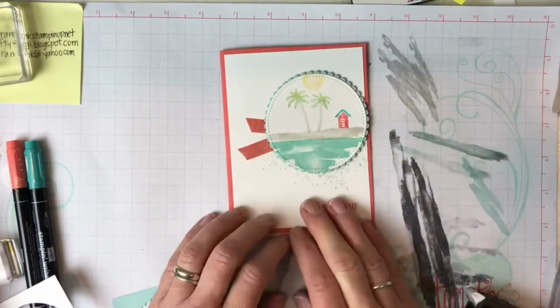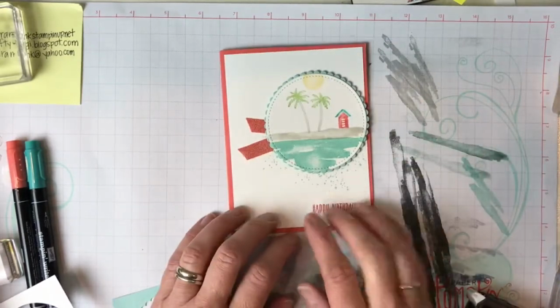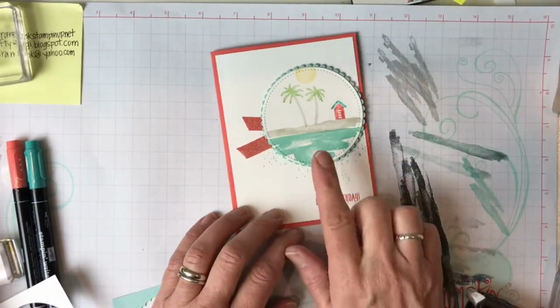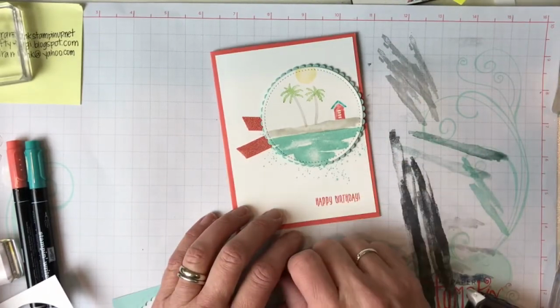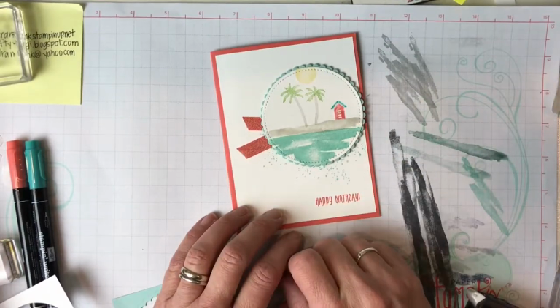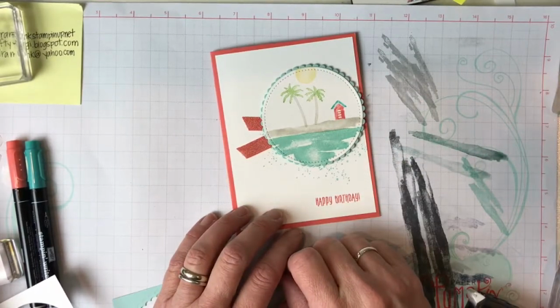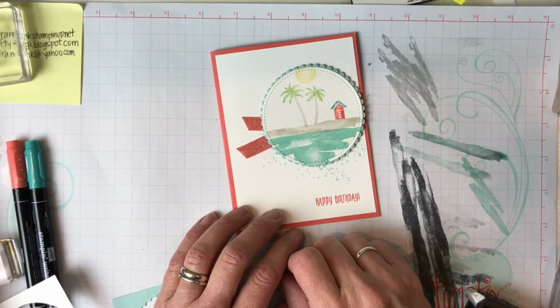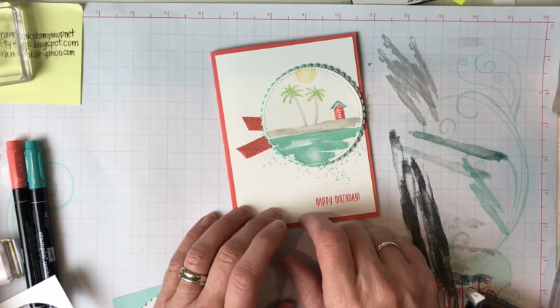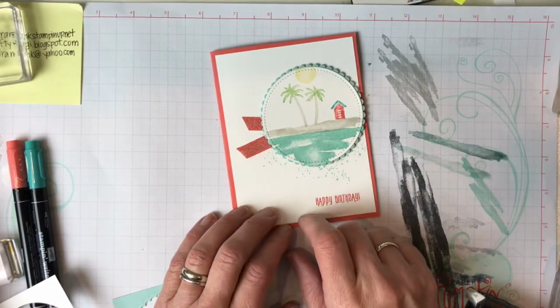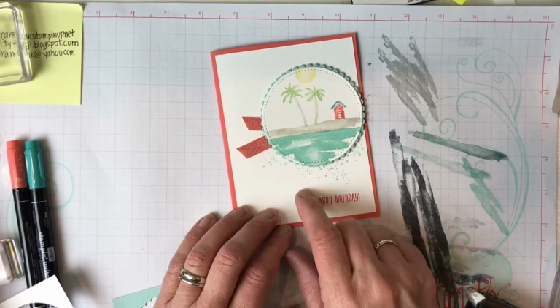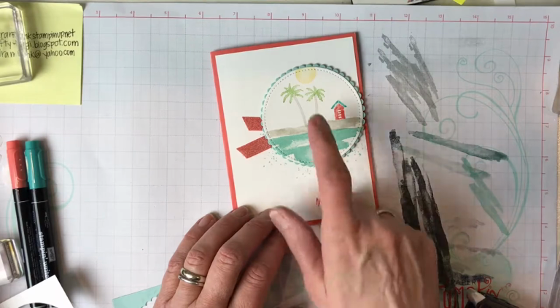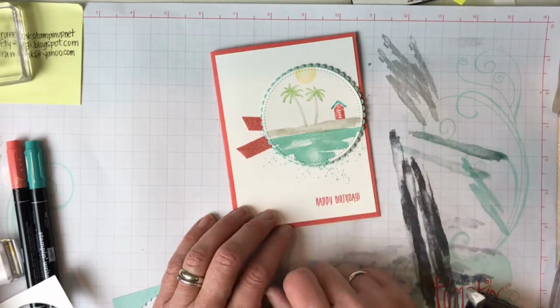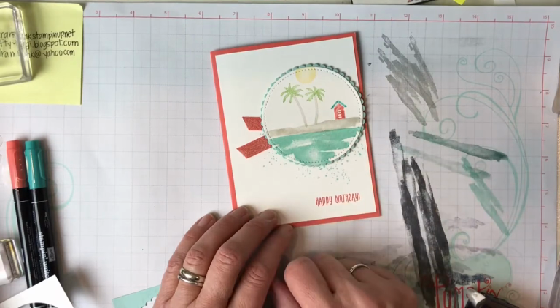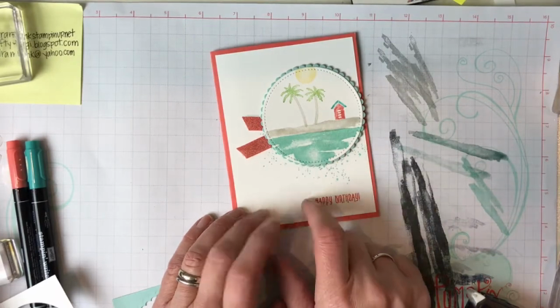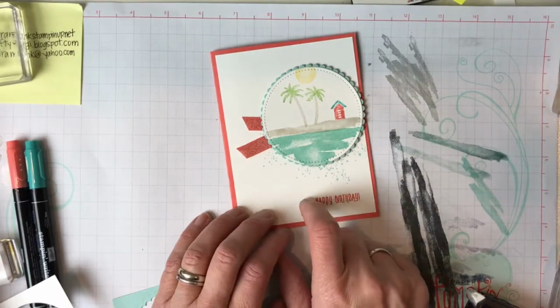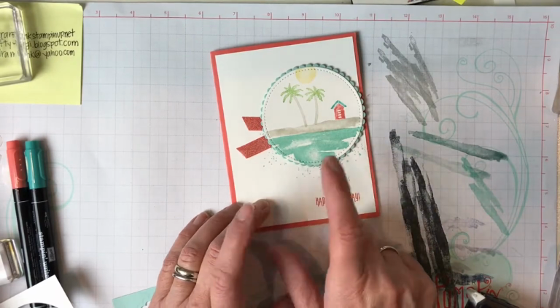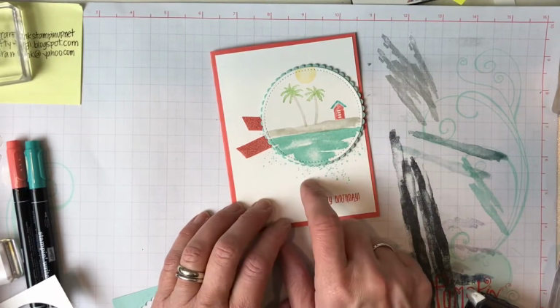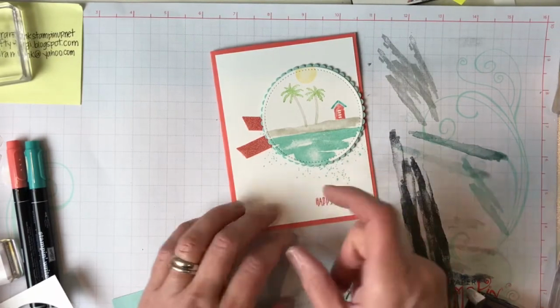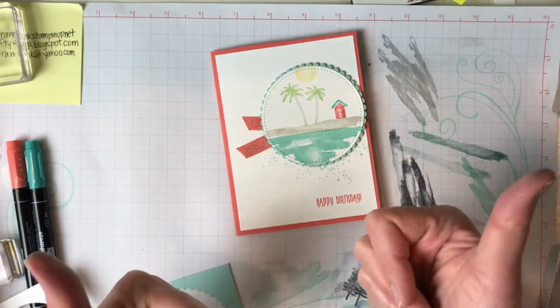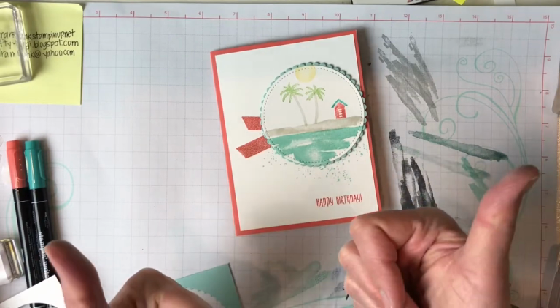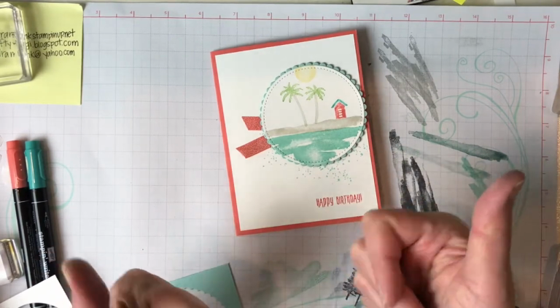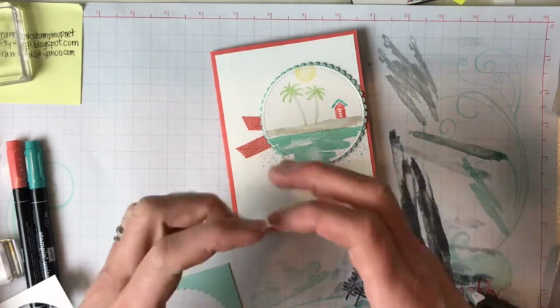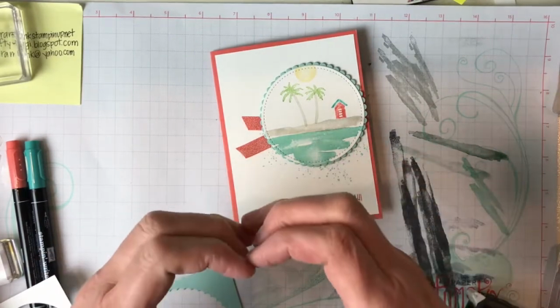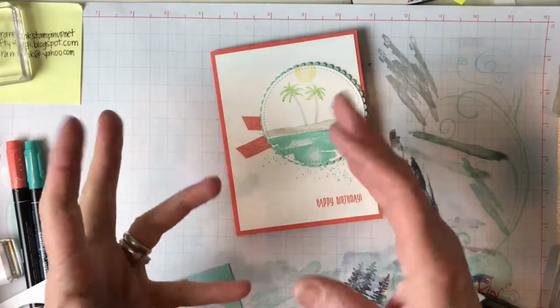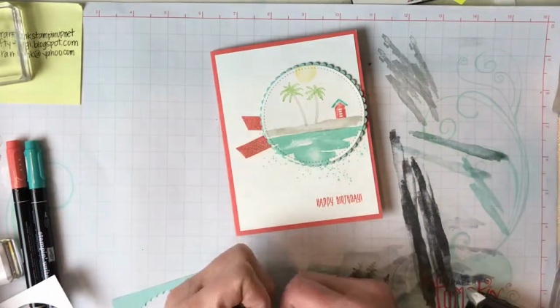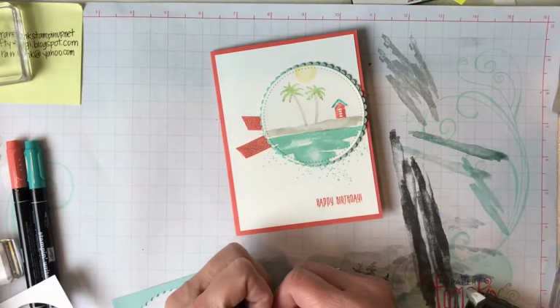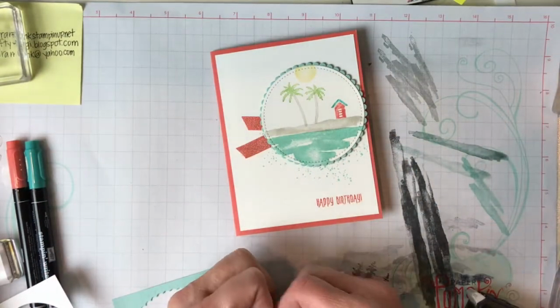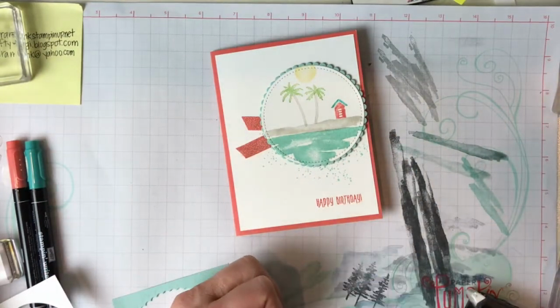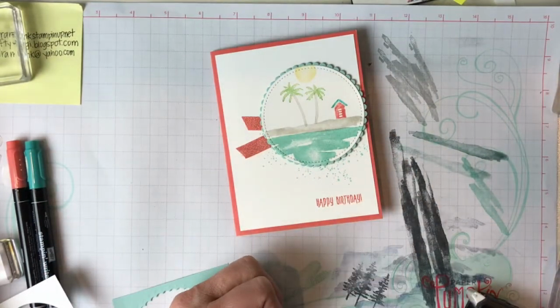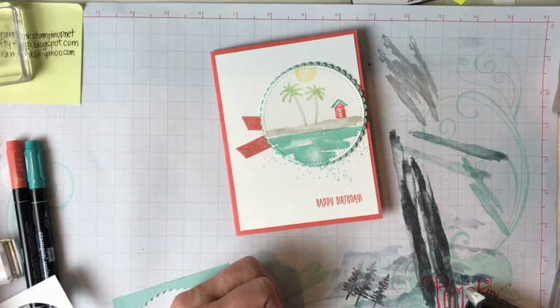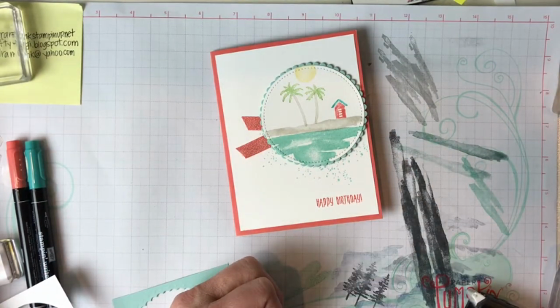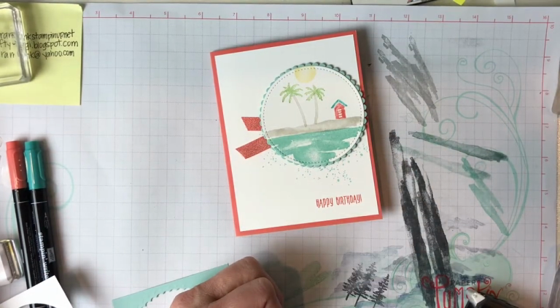And there we go — we have a nice little Caribbean beach scene! Thank you so much for stopping by. Make some cards, stay crafty. Let me know if you need help. Give me a thumbs up, give me a heart, tell me that you watched — I'd really appreciate it. Thank you, bye!